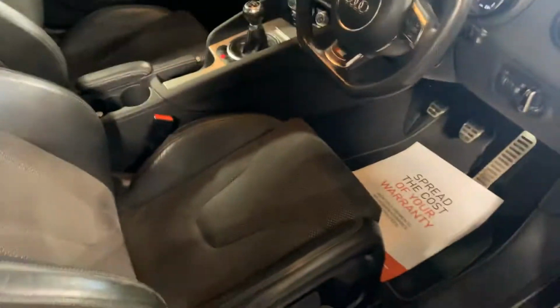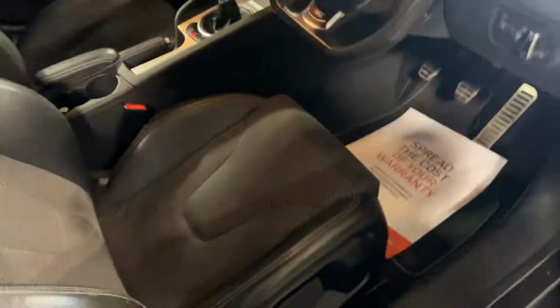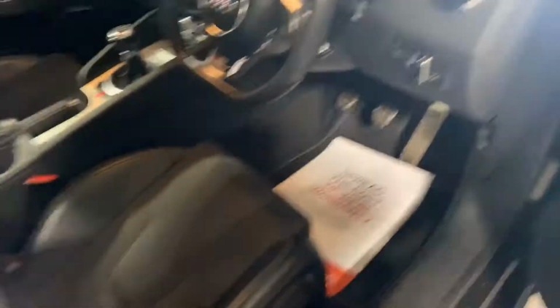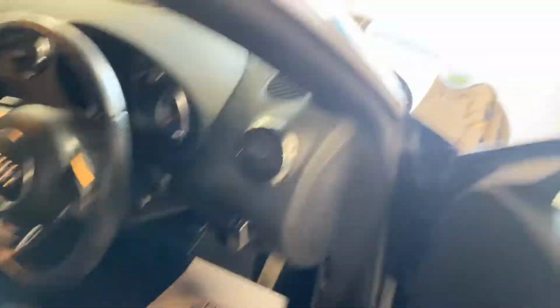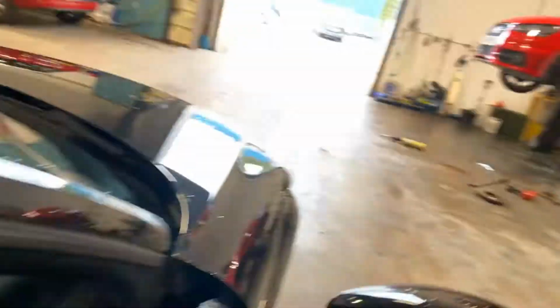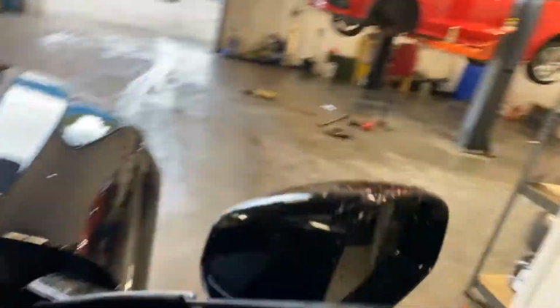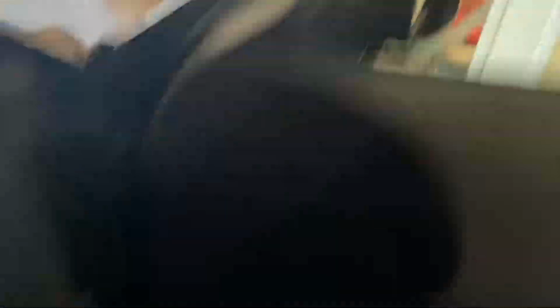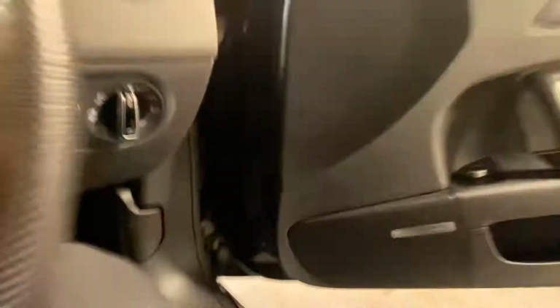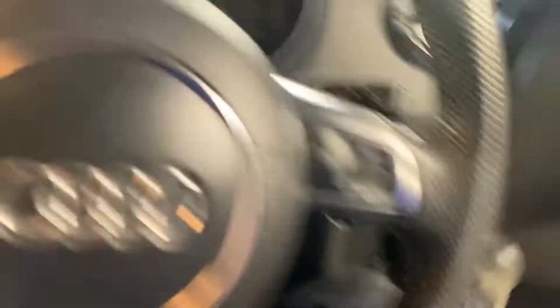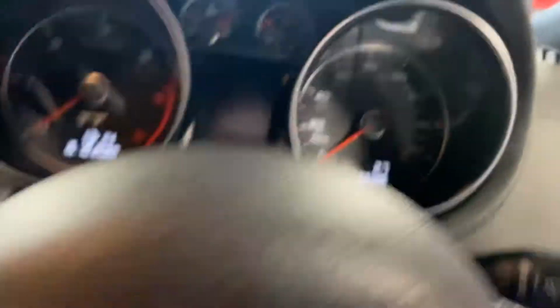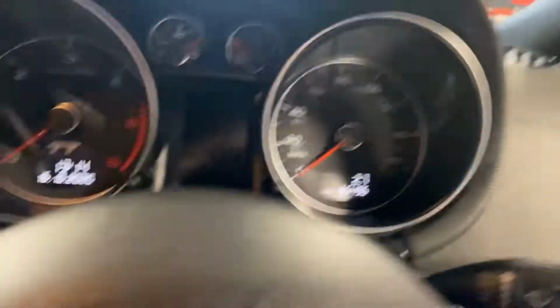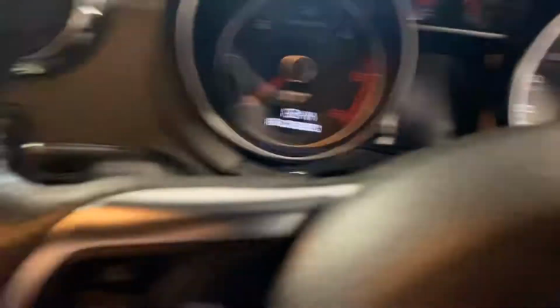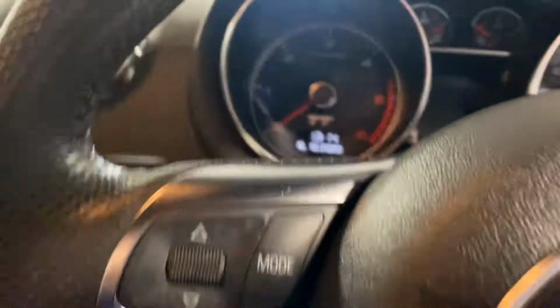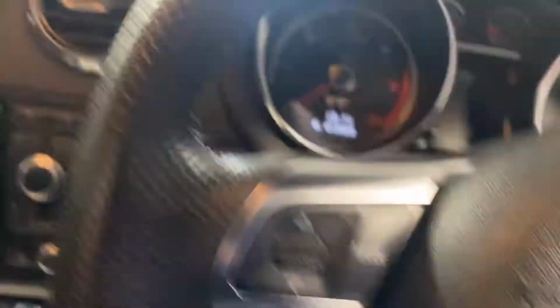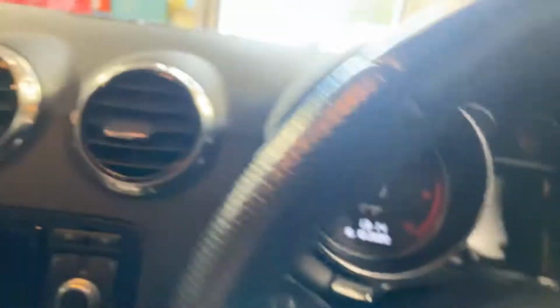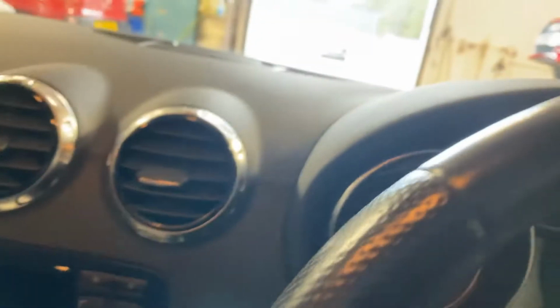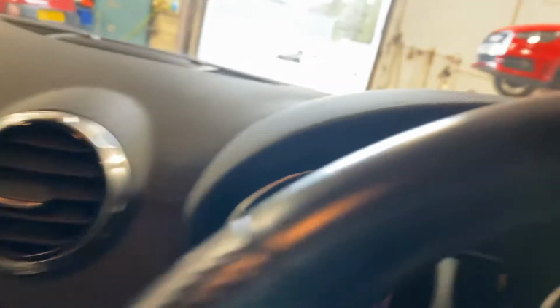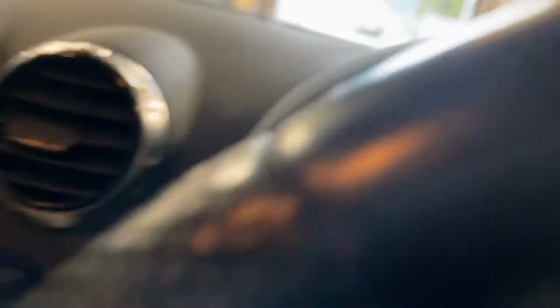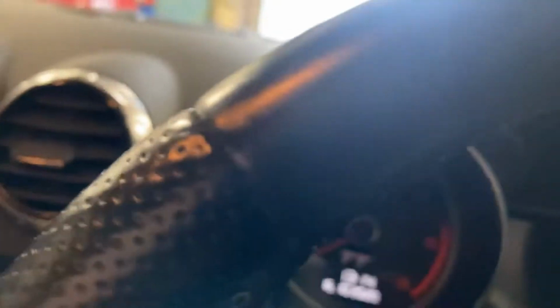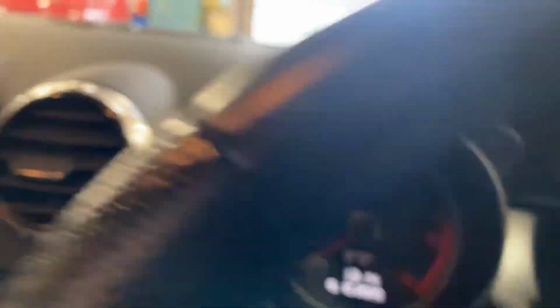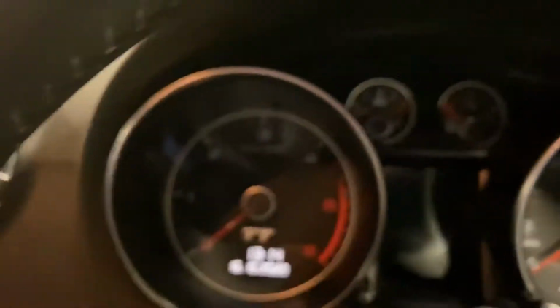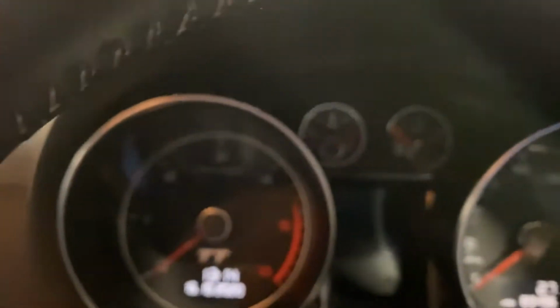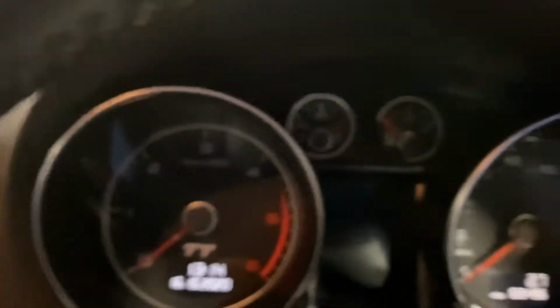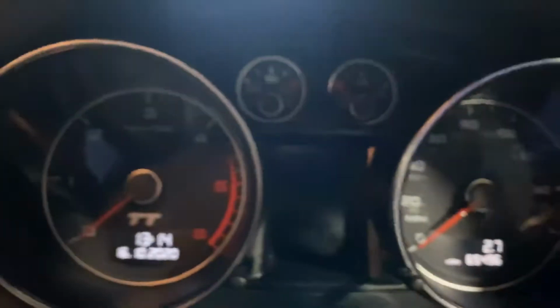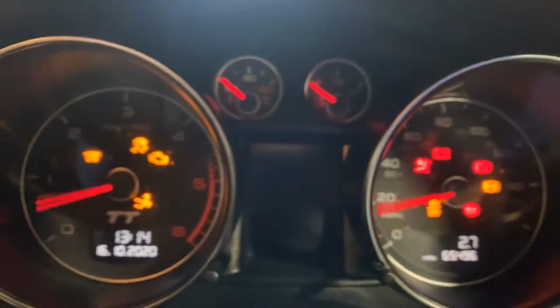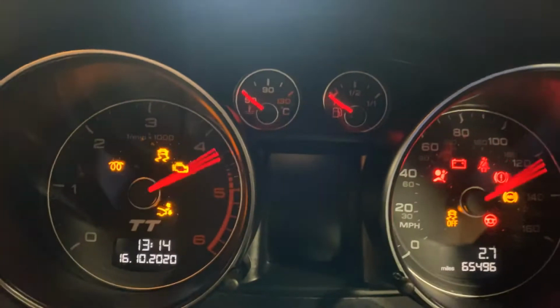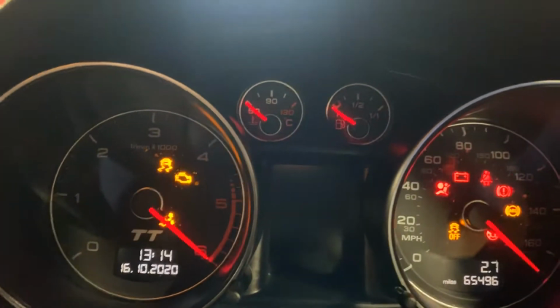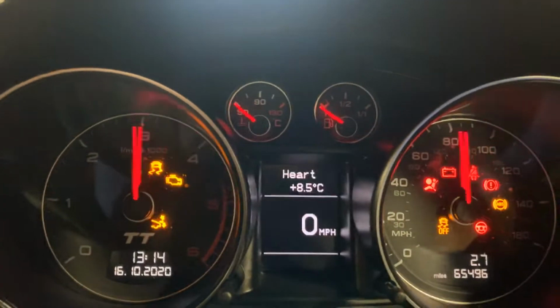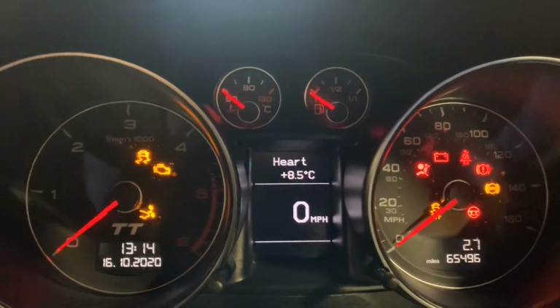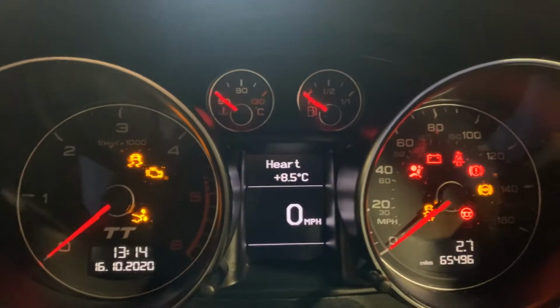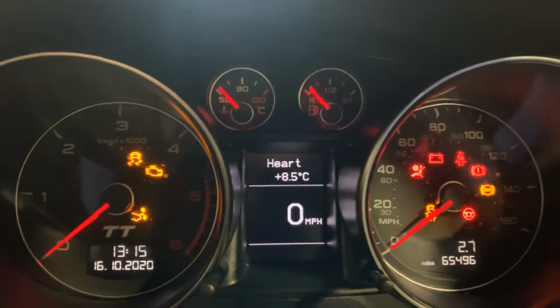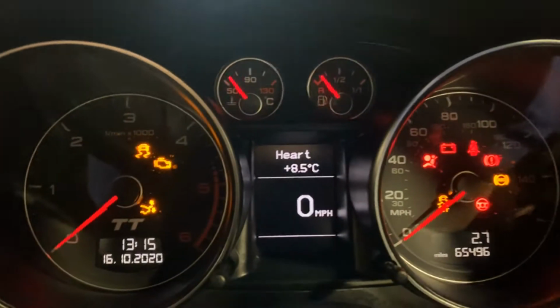It's done 65,000 miles. It has a full service history. It's just had a massive service by ourselves, and also included in that service we did two rear pads and discs.